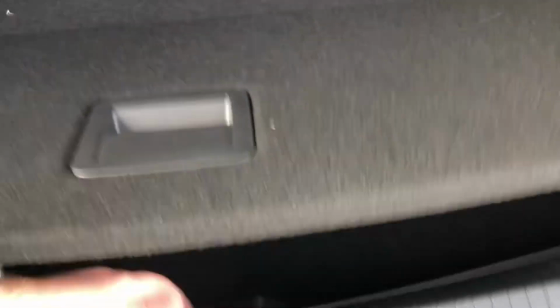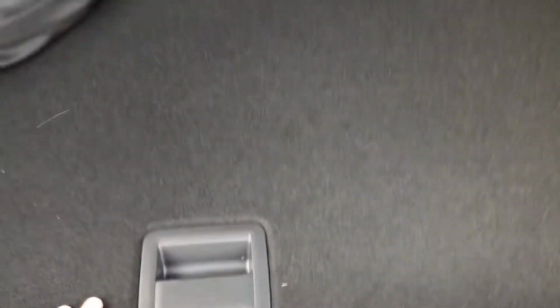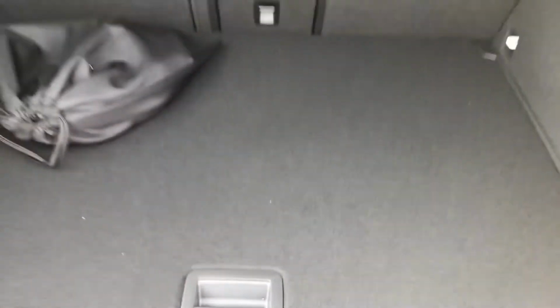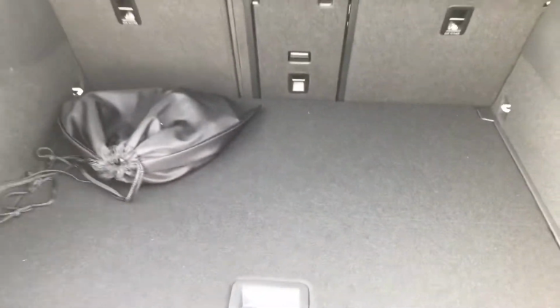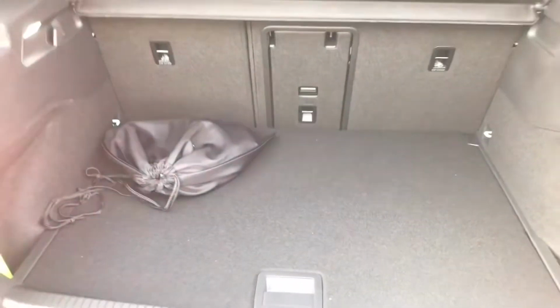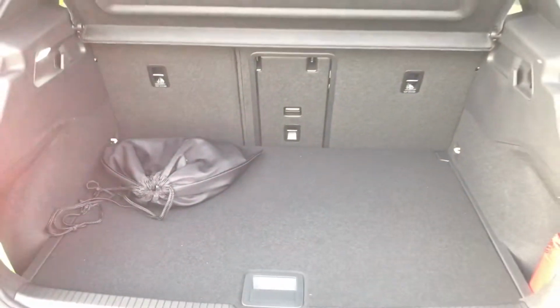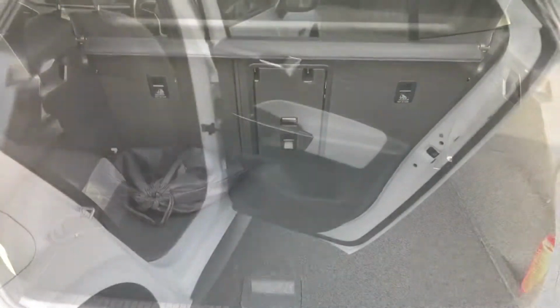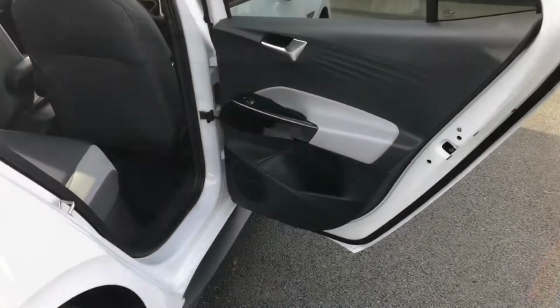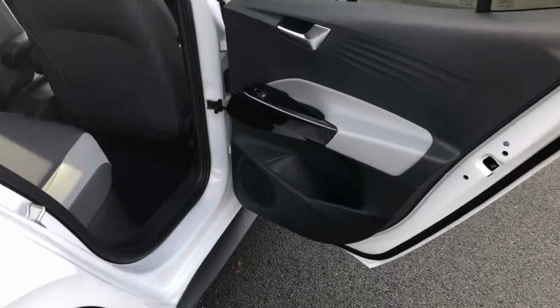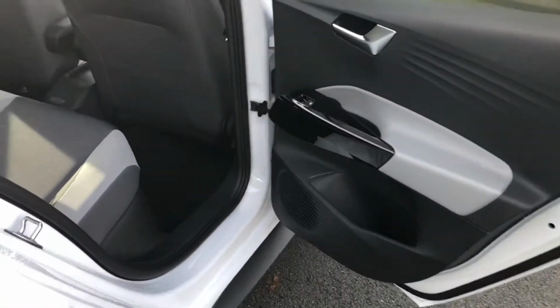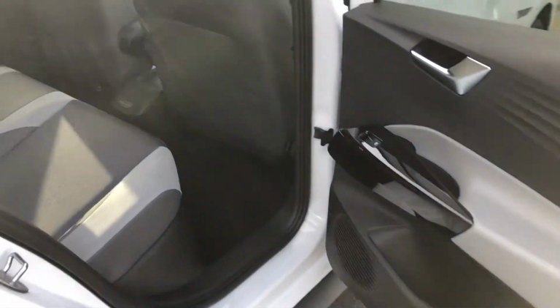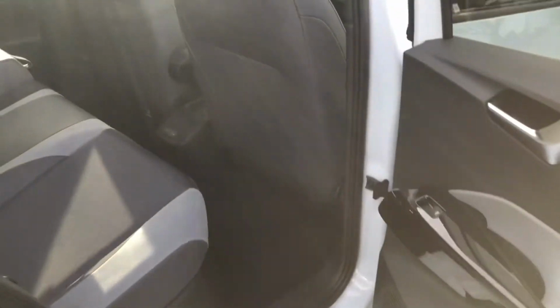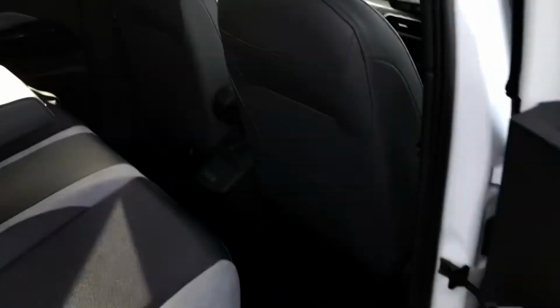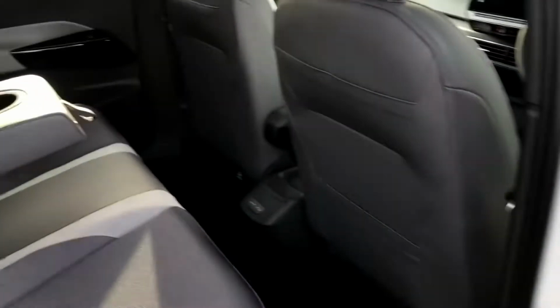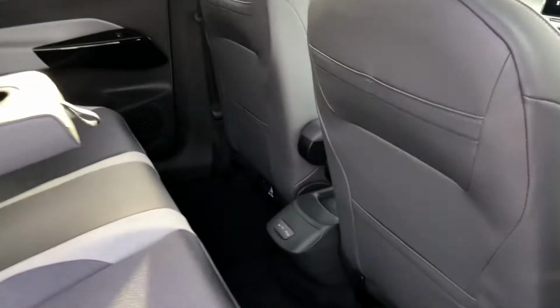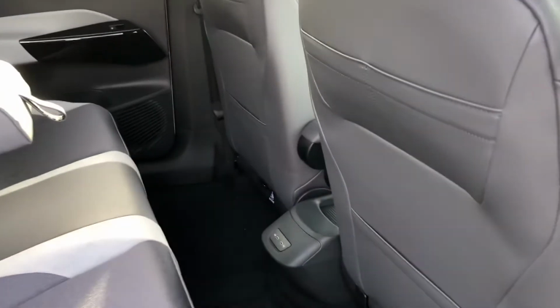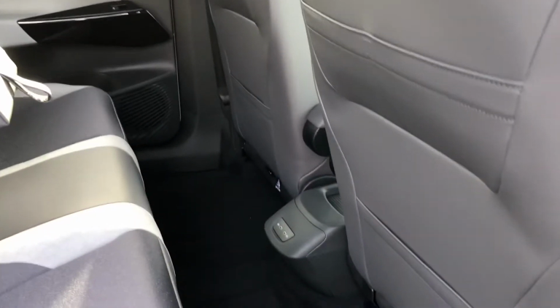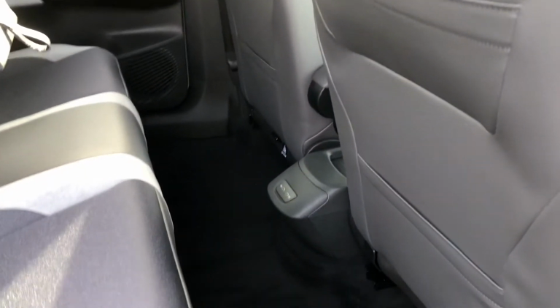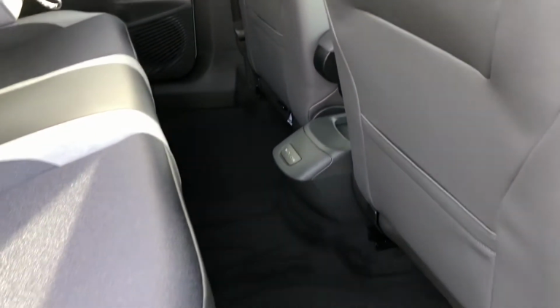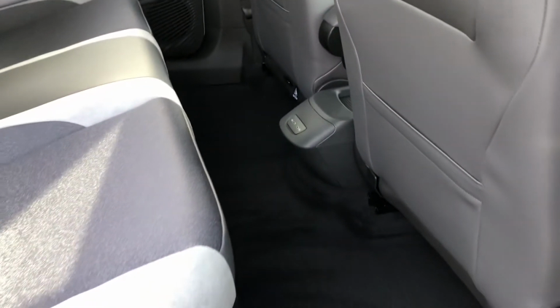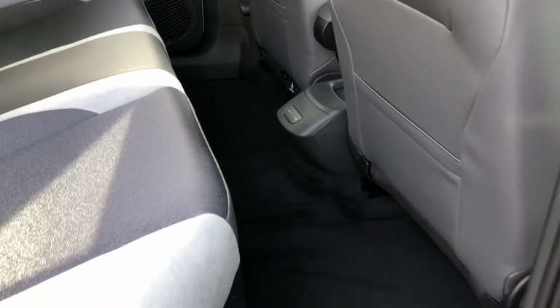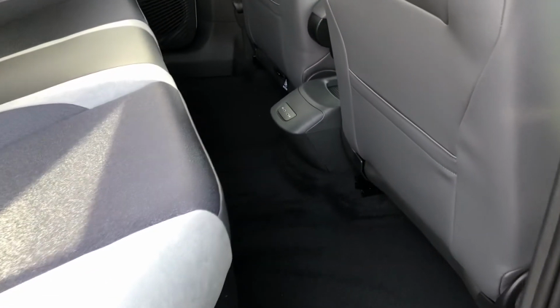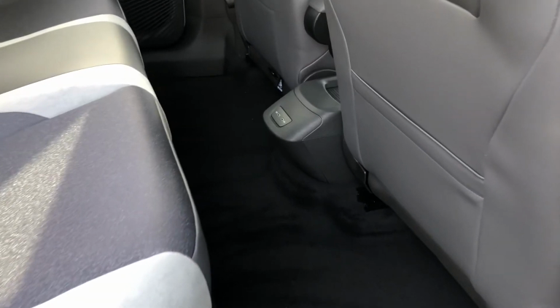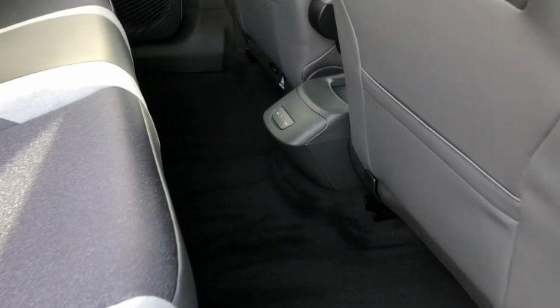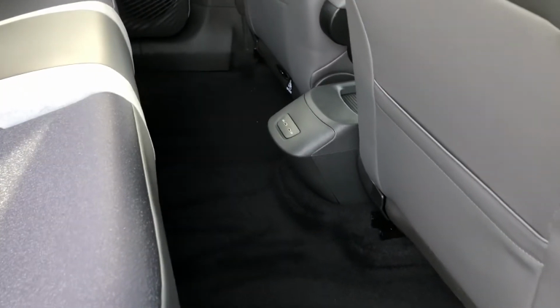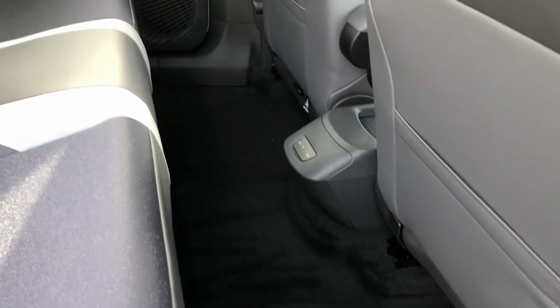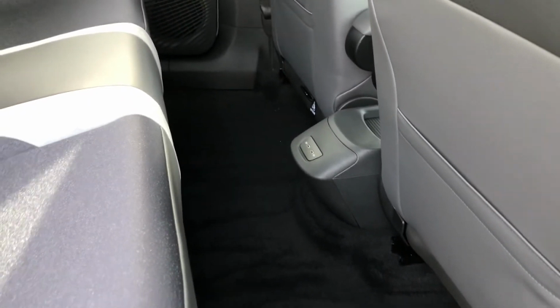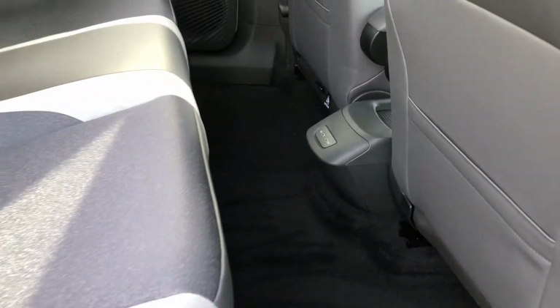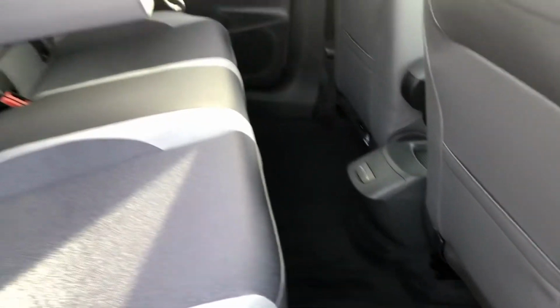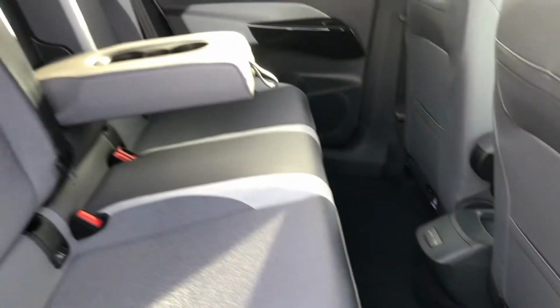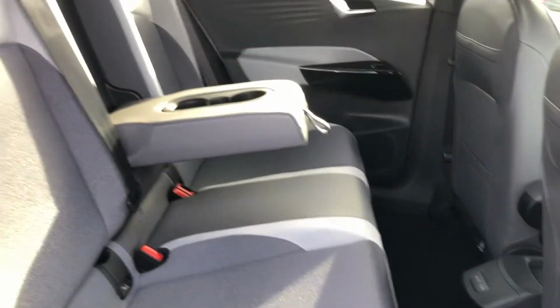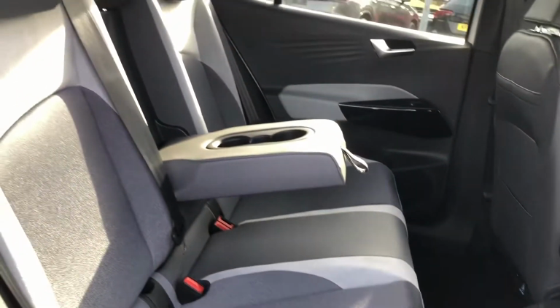Moving to the rear of the cabin, your passengers are going to be incredibly happy. Due to the unique design platform of this vehicle there's plenty of legroom, and there's no transmission tunnel so the floor is completely flat, making three passengers in the back extremely comfortable.